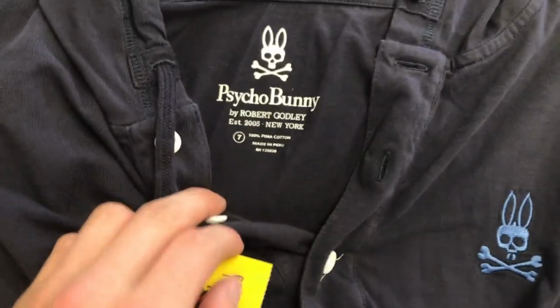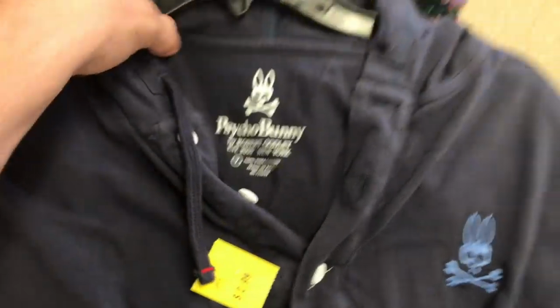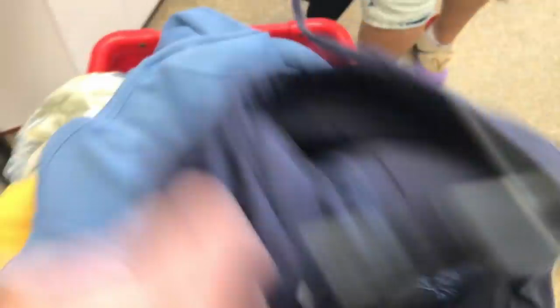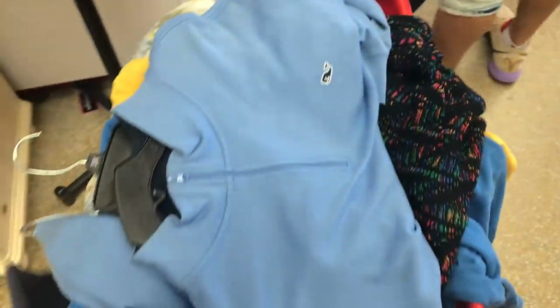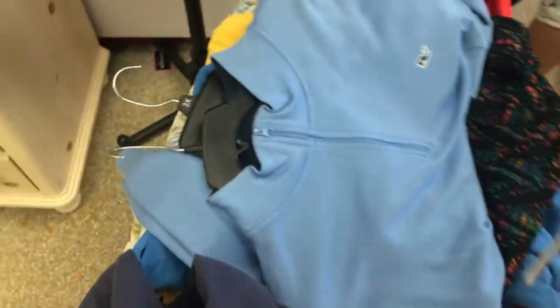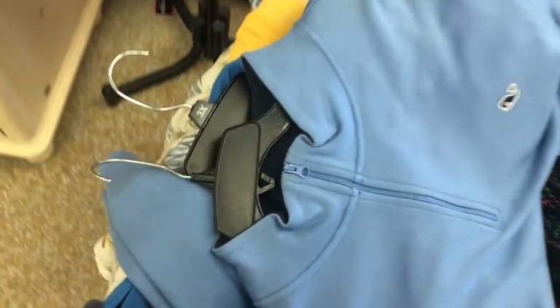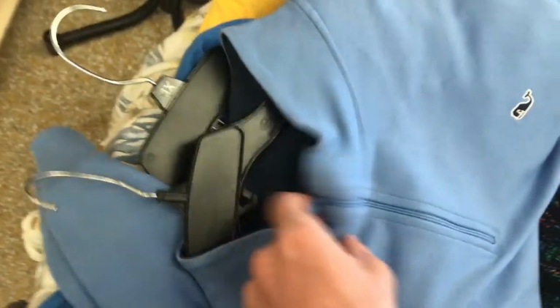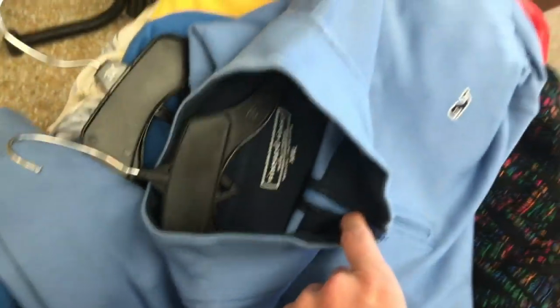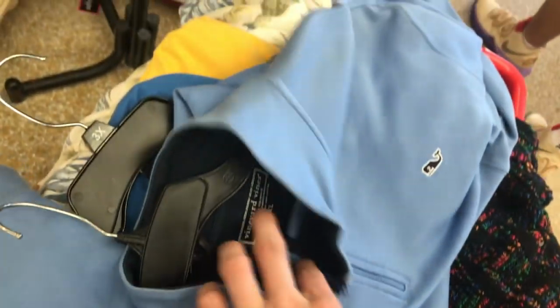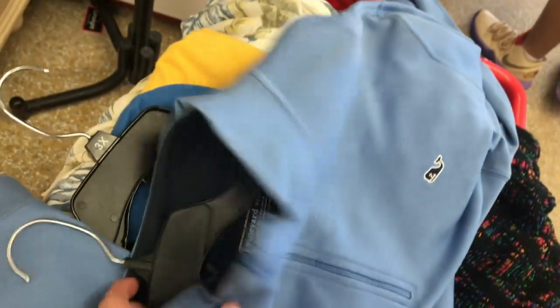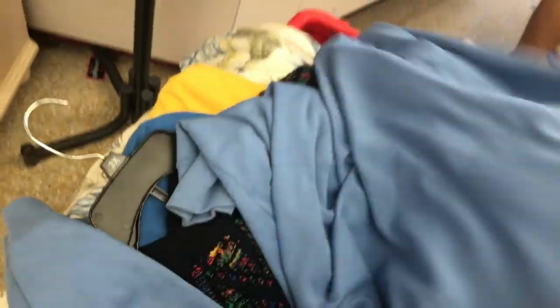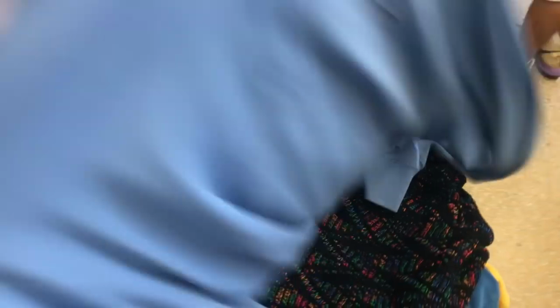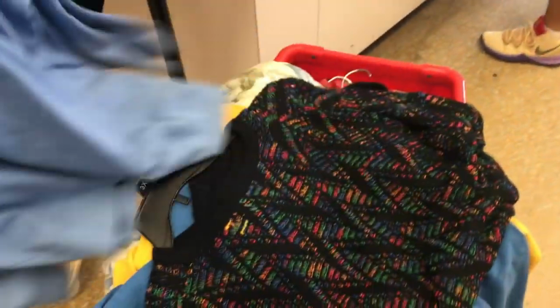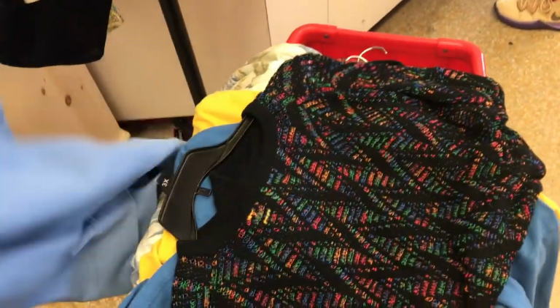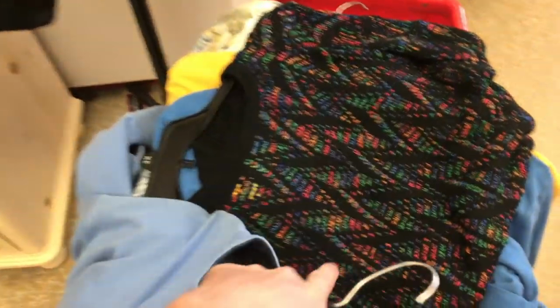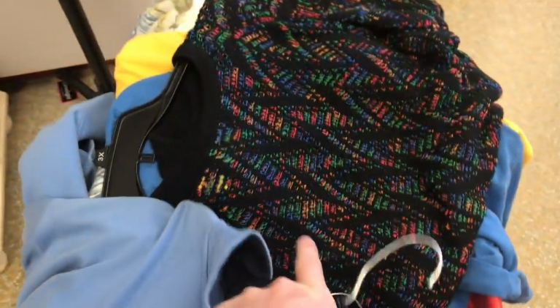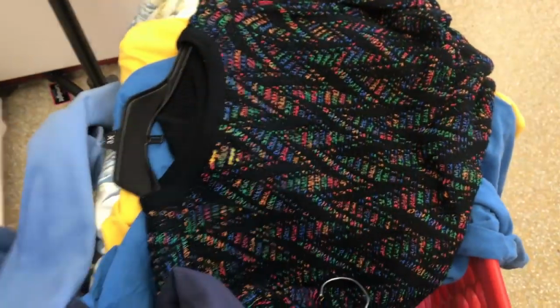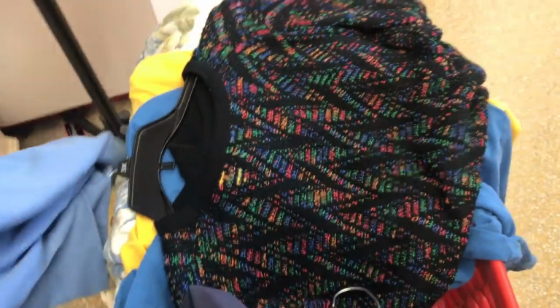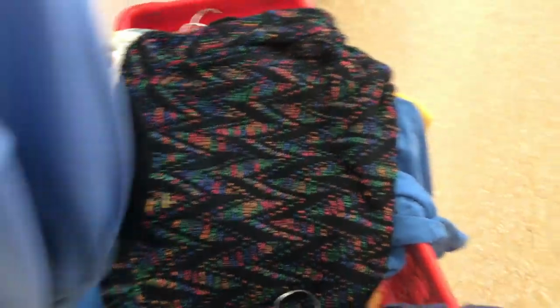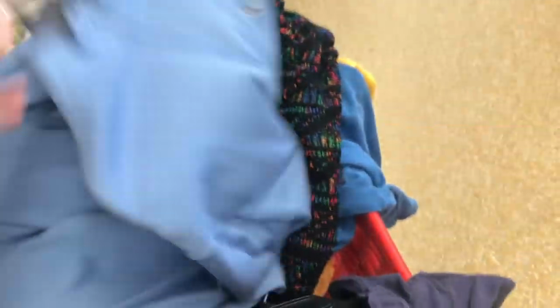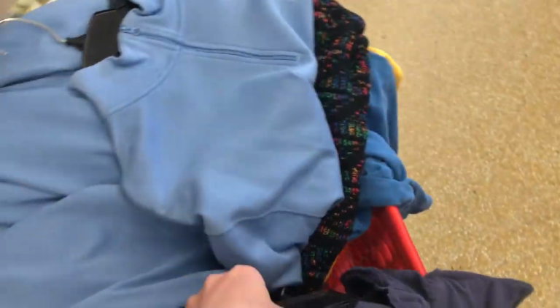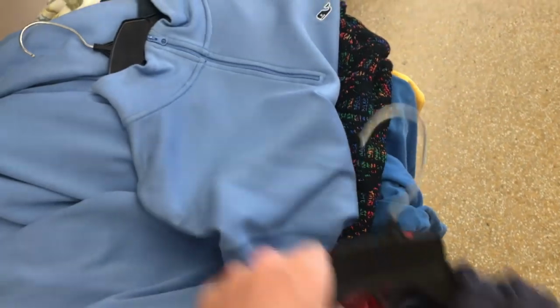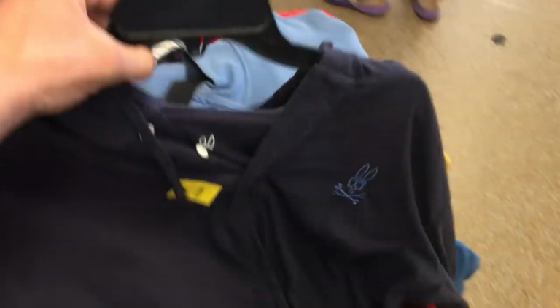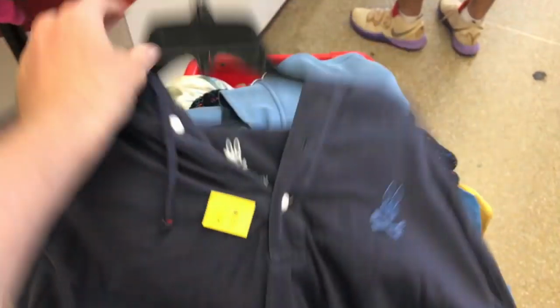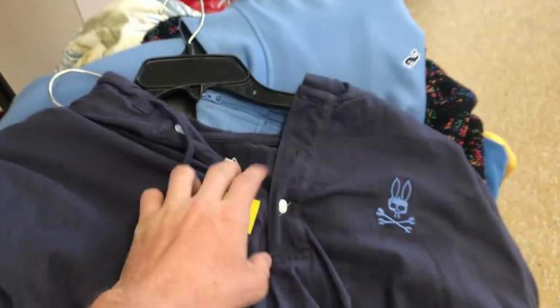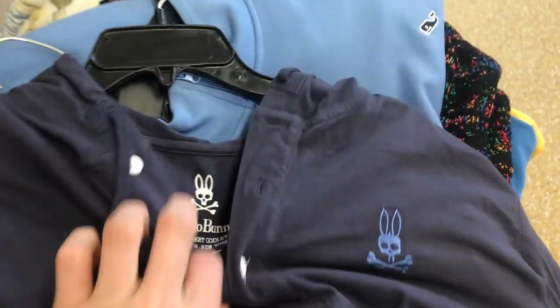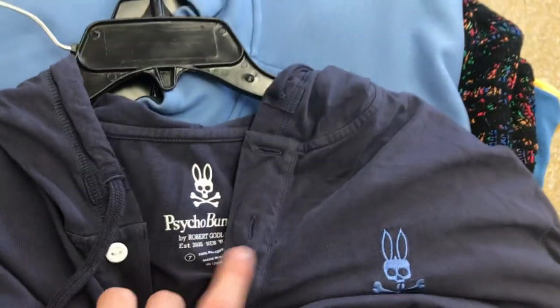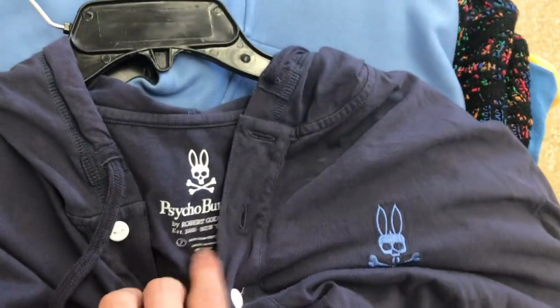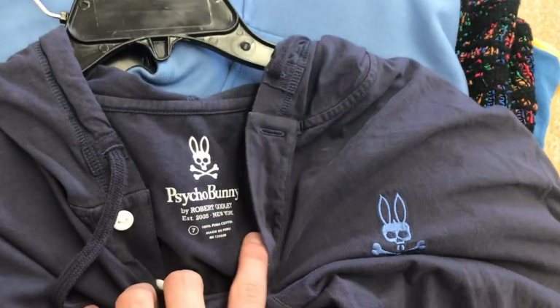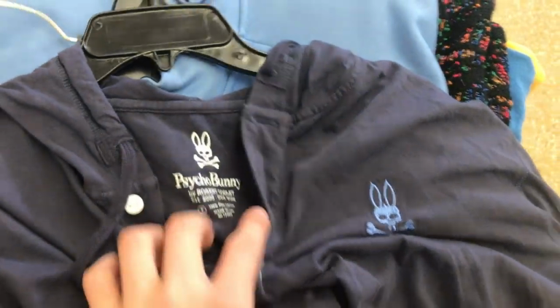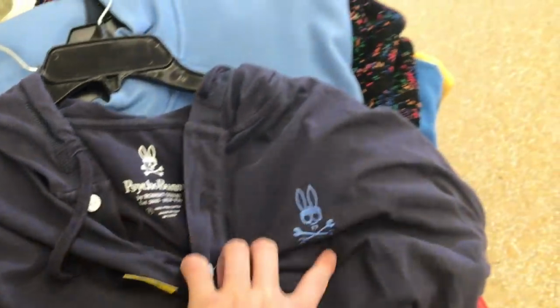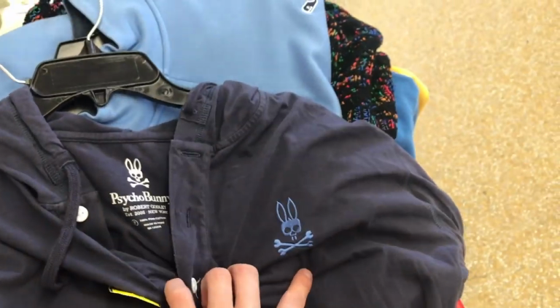Psycho Bunny. And these Vineyard Vines 2XL pullover — I think it's so cool, I love the colors on it. I wish it was a Coogee. I just ordered a bunch of Coogees online.